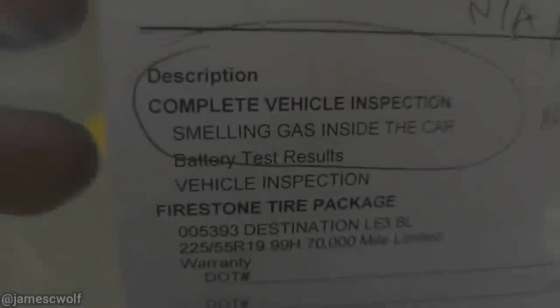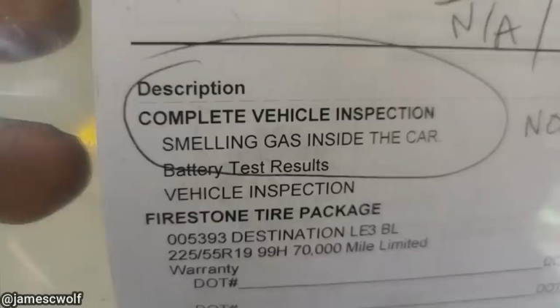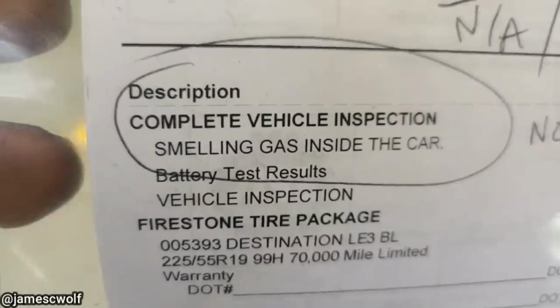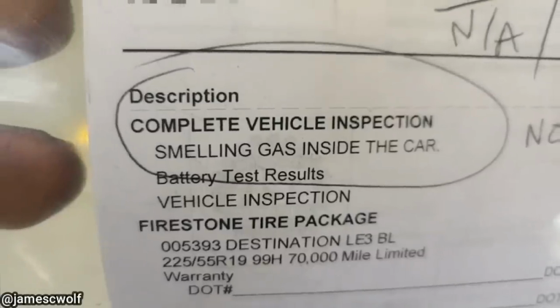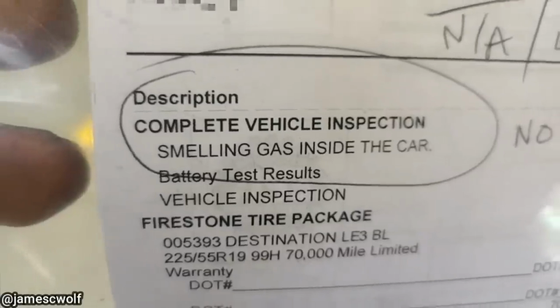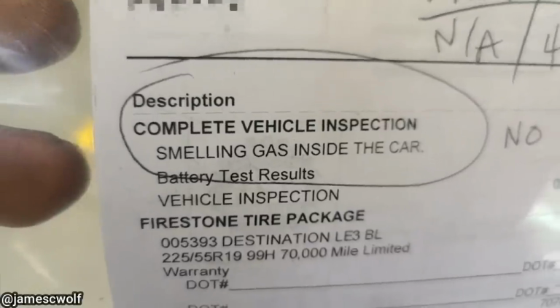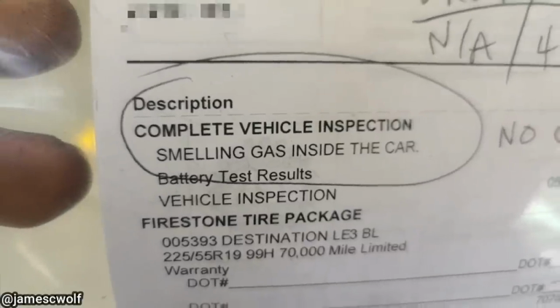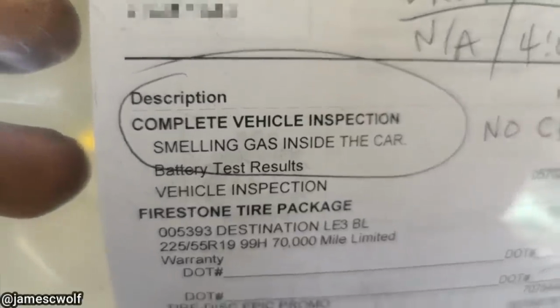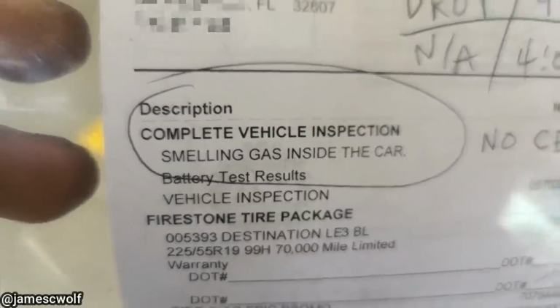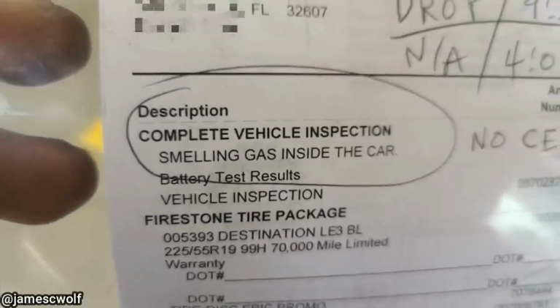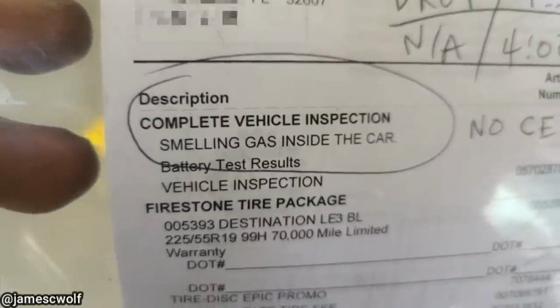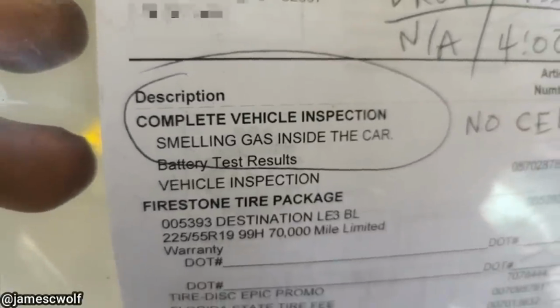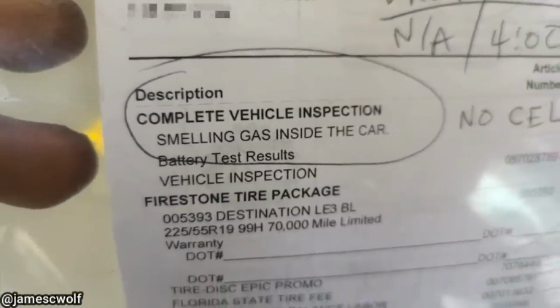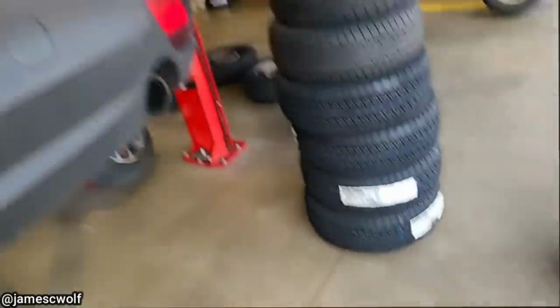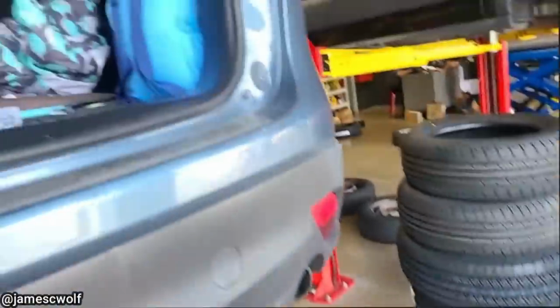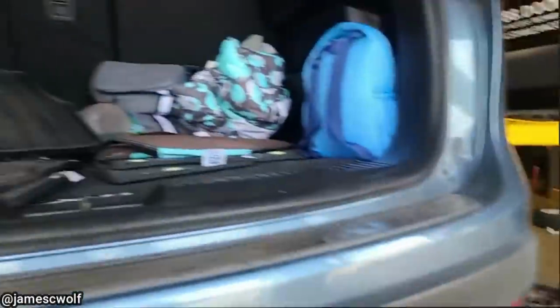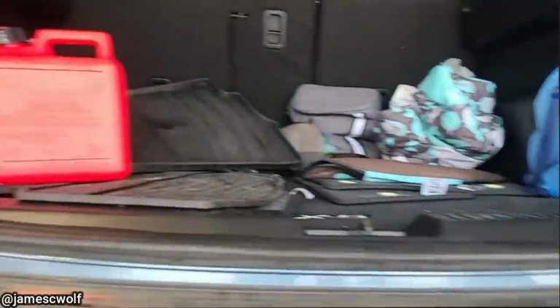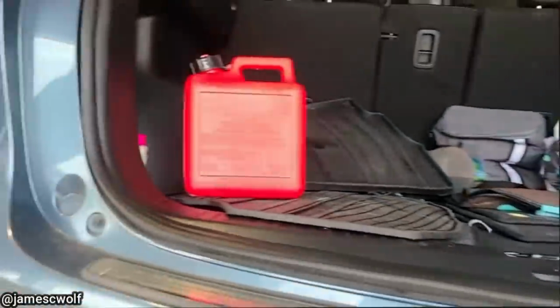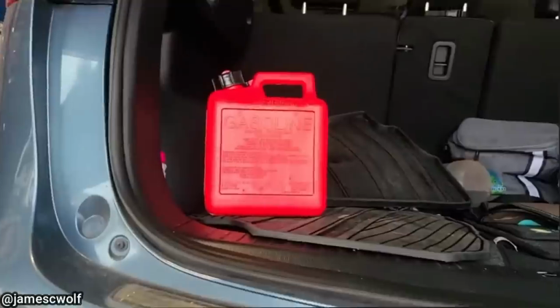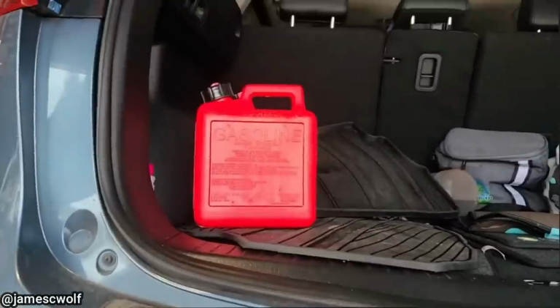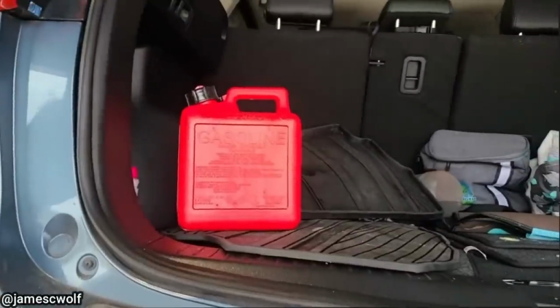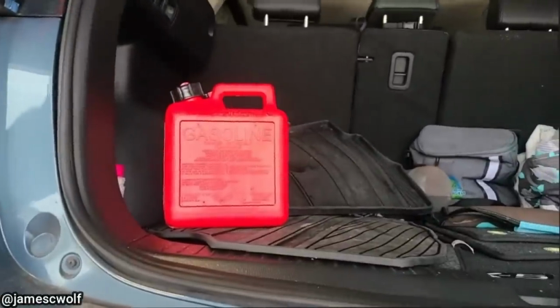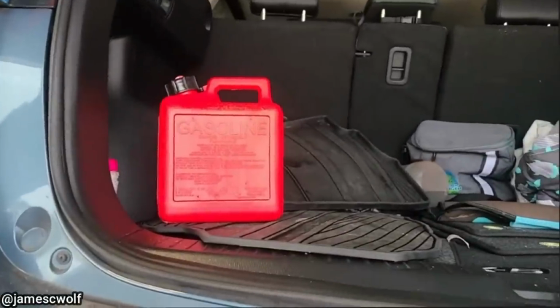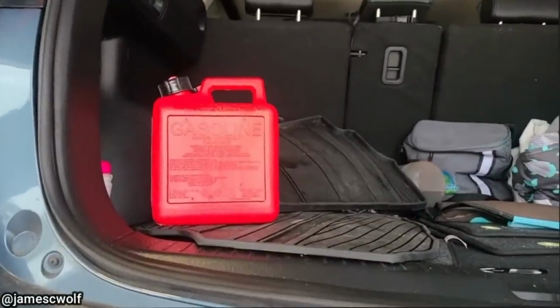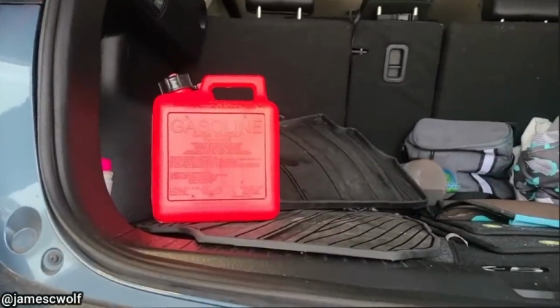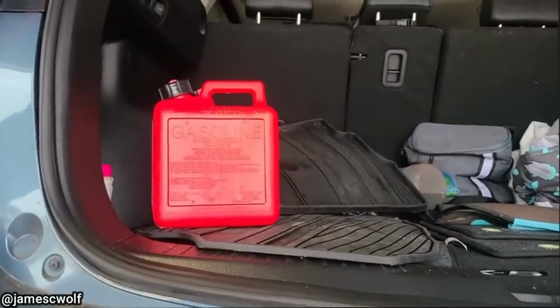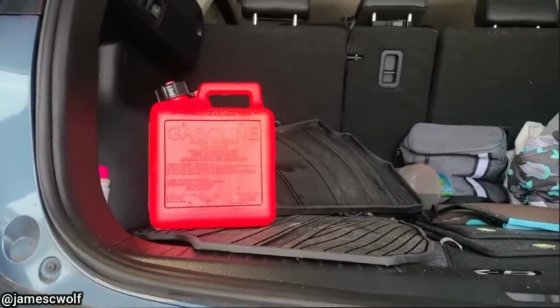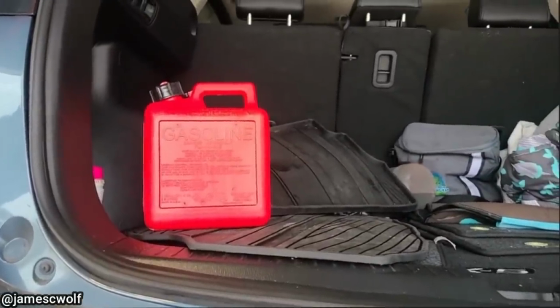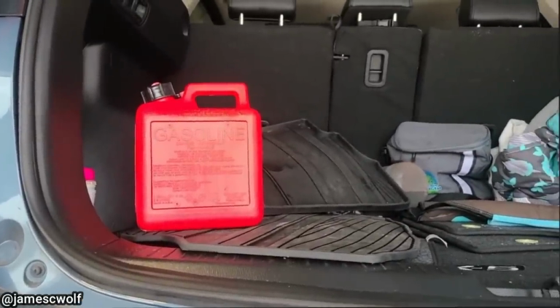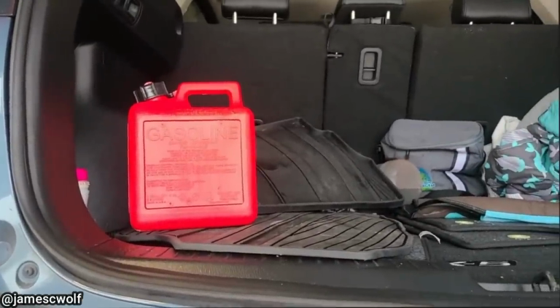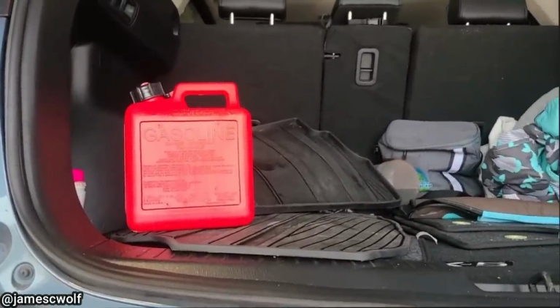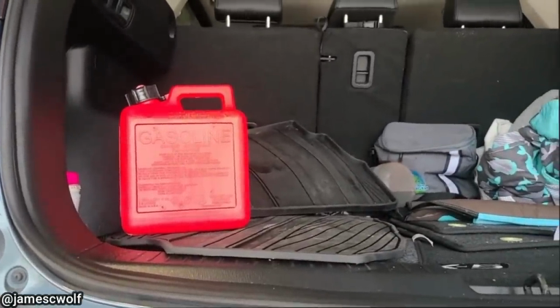This customer came in to get four new tires installed and also had a complaint that they could smell gas inside their vehicle. The technician identified the source of that gas smell.